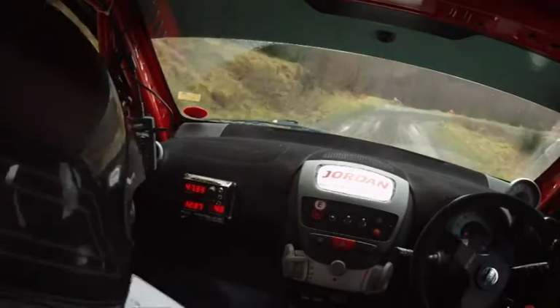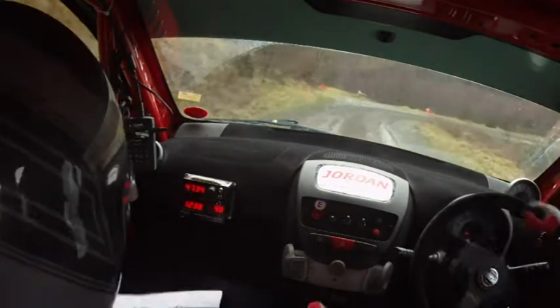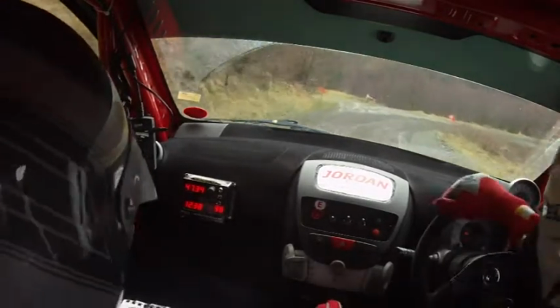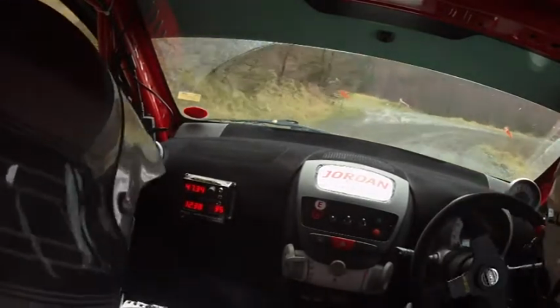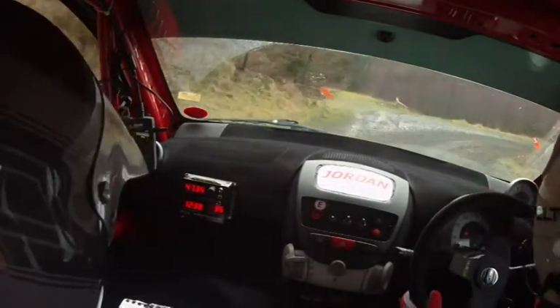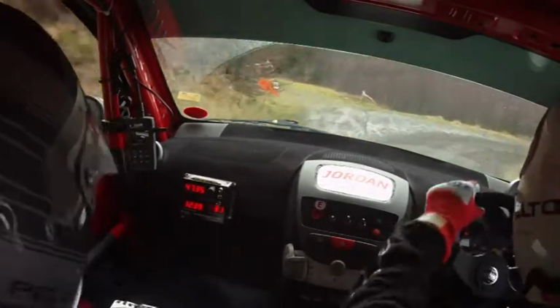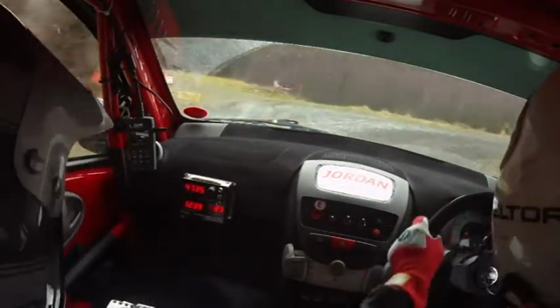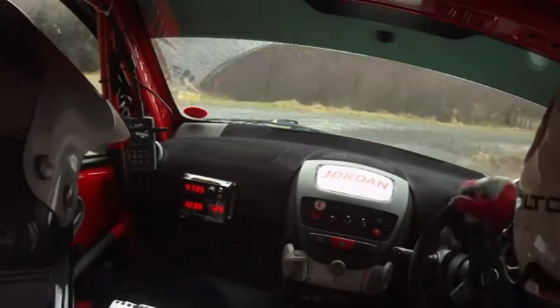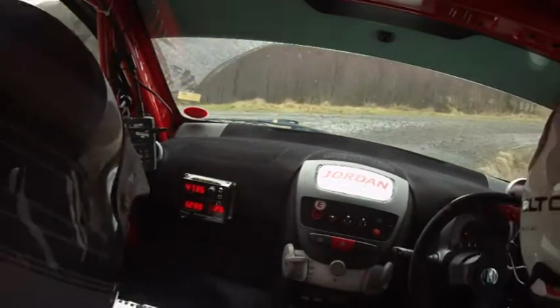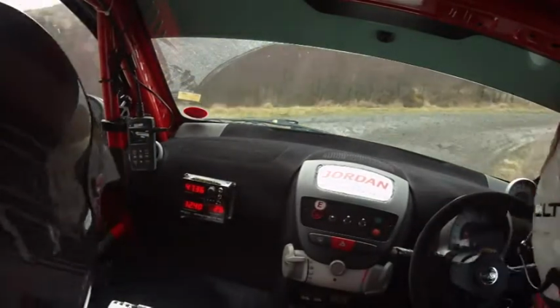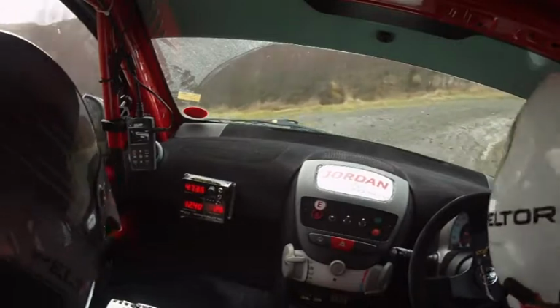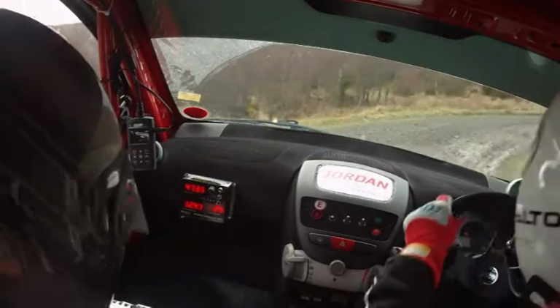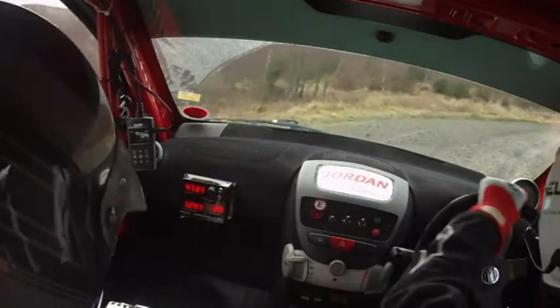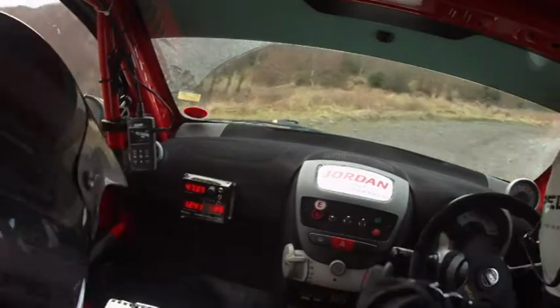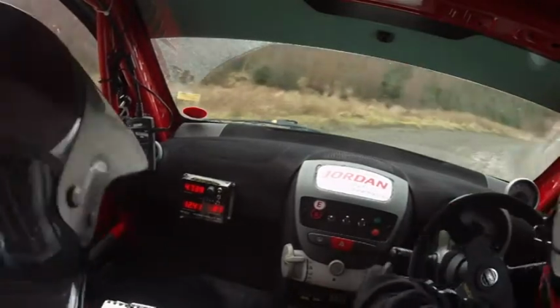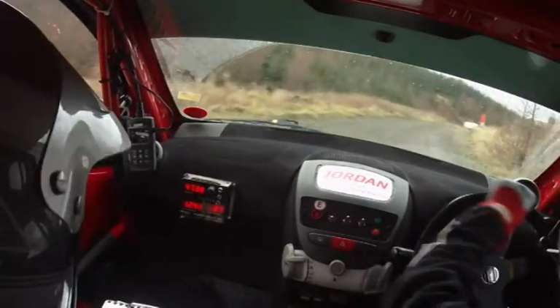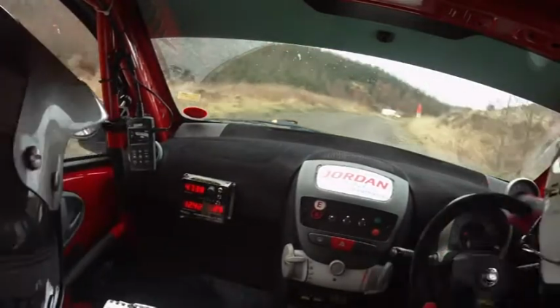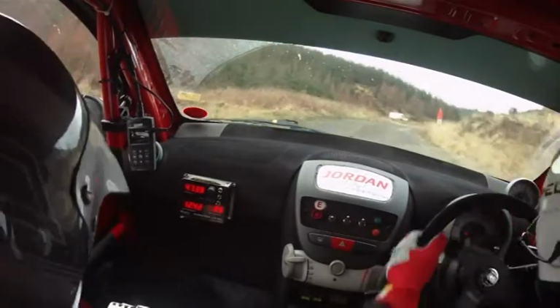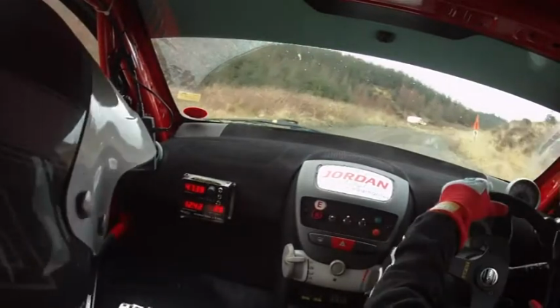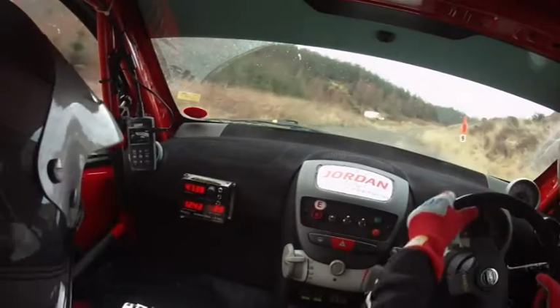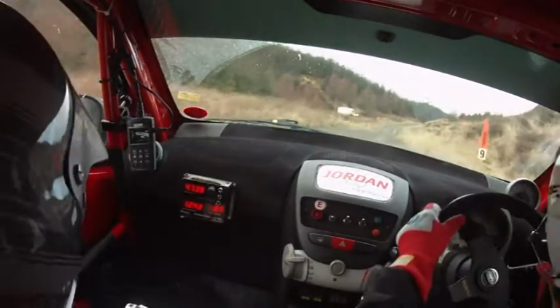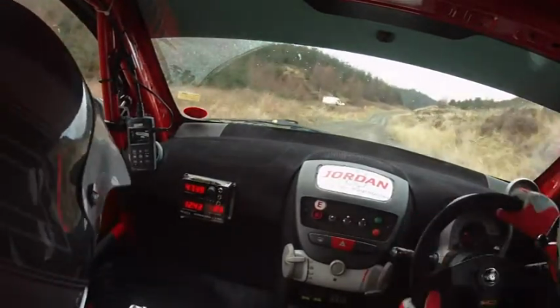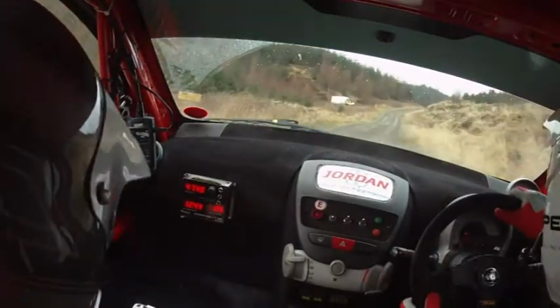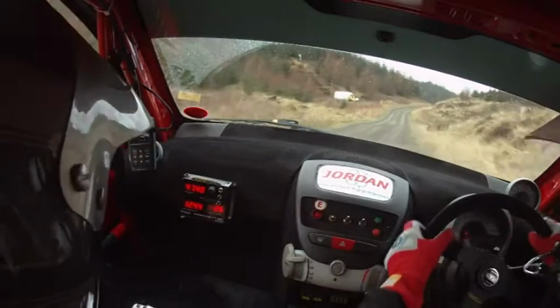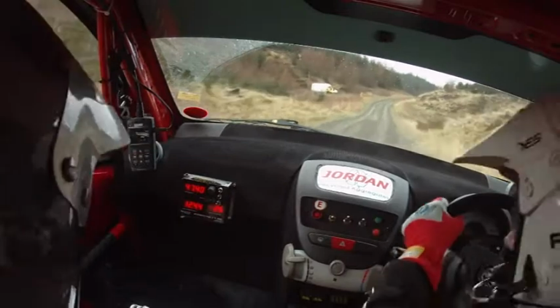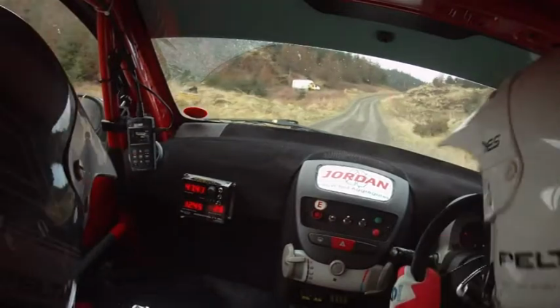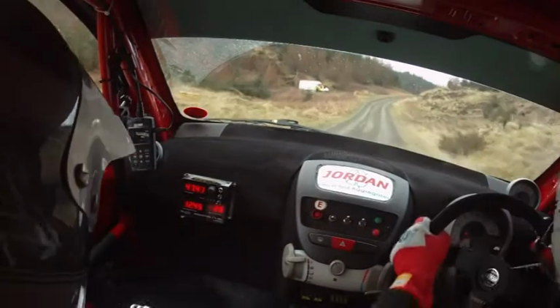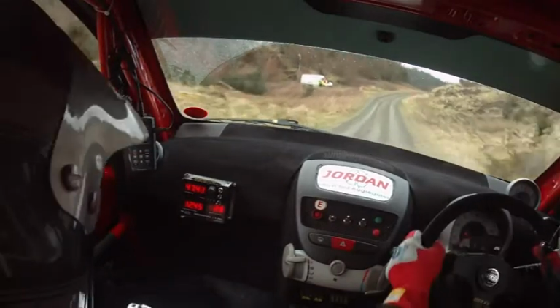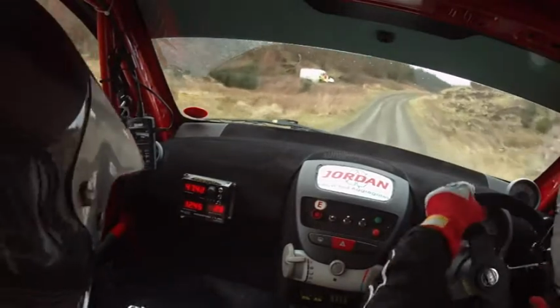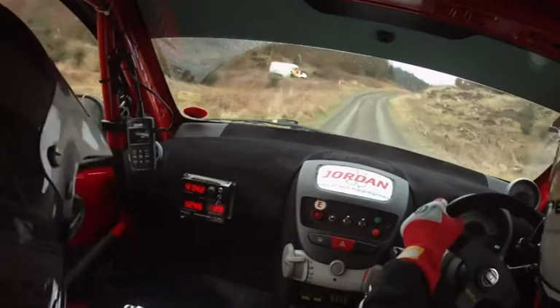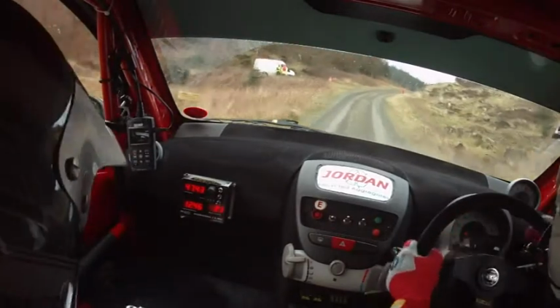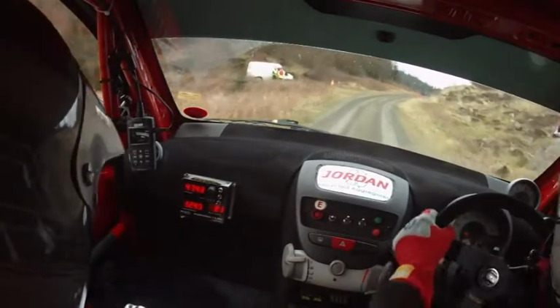Into mid over small crest and downhill. Into five right tightens. Slow in for turn square right long. That's turn square right long, don't cut. Sixty. Caution. Five right. Into five left over crest. With bumps.